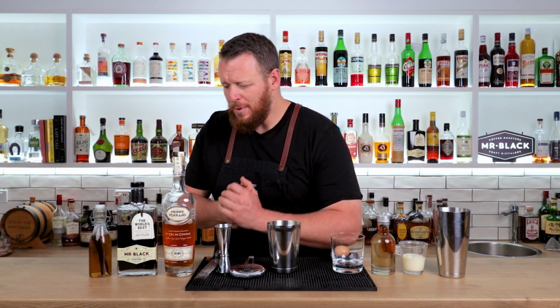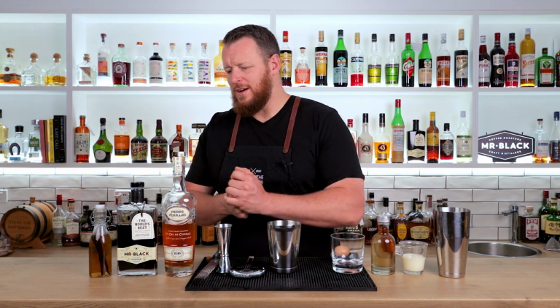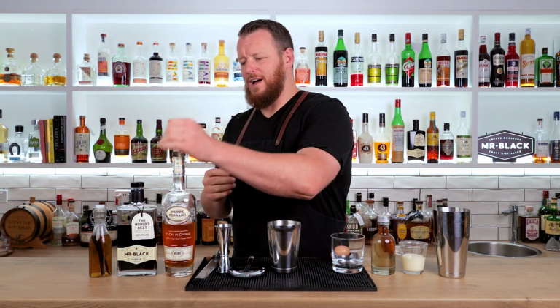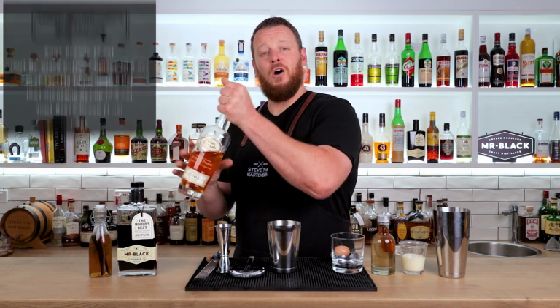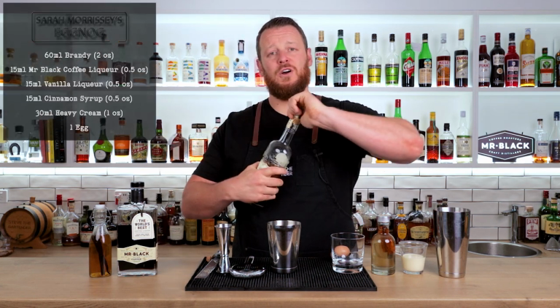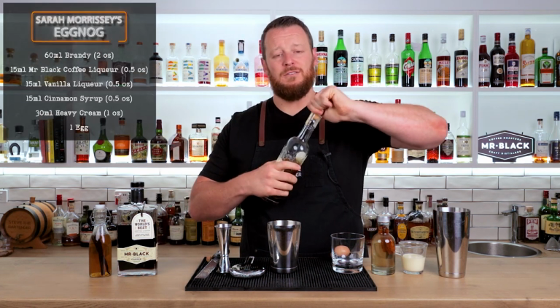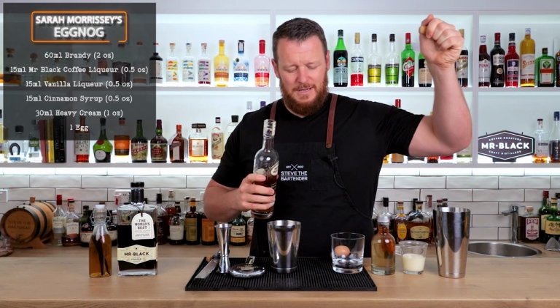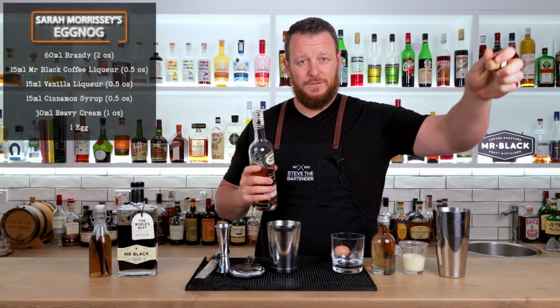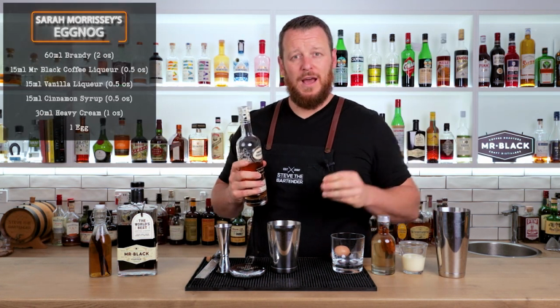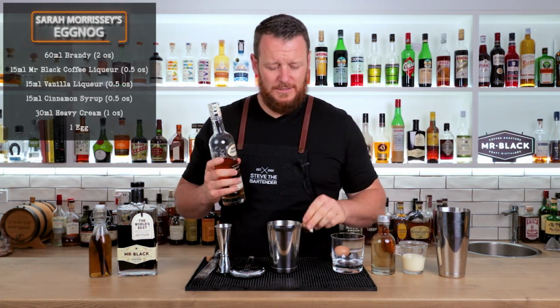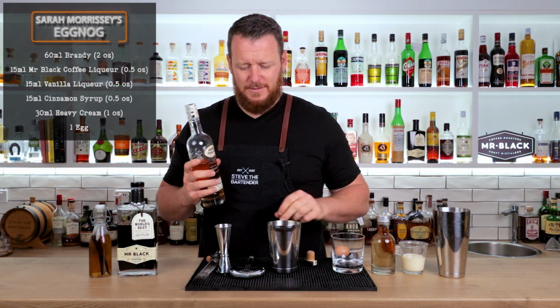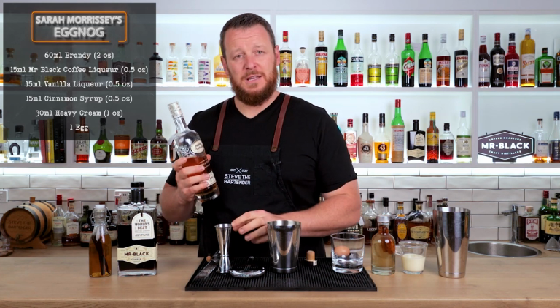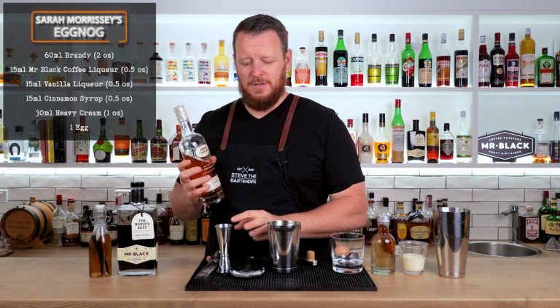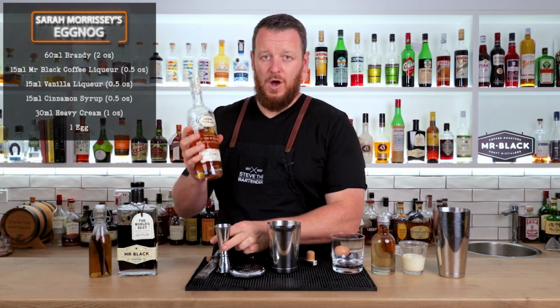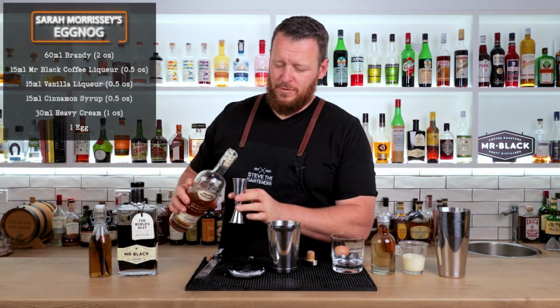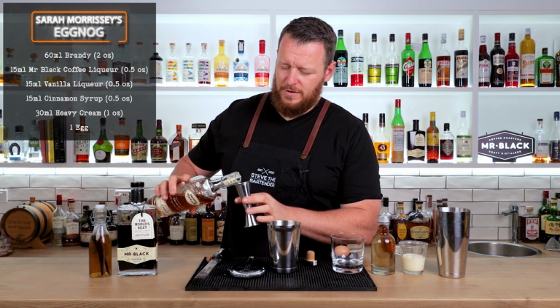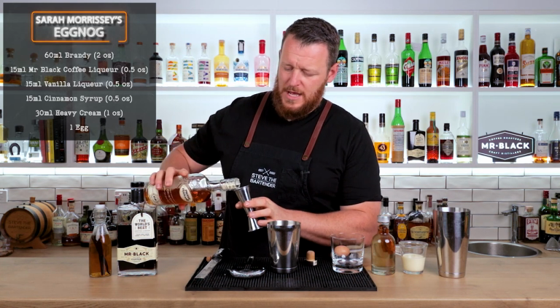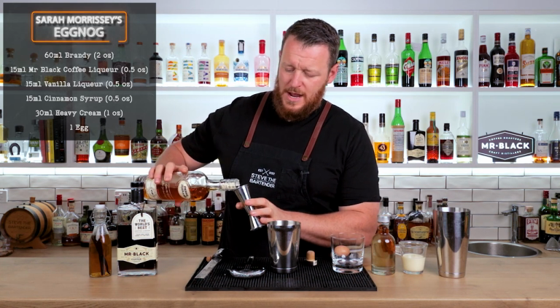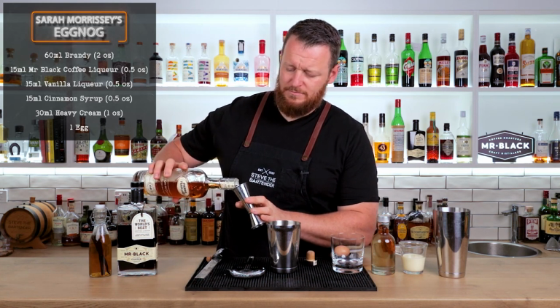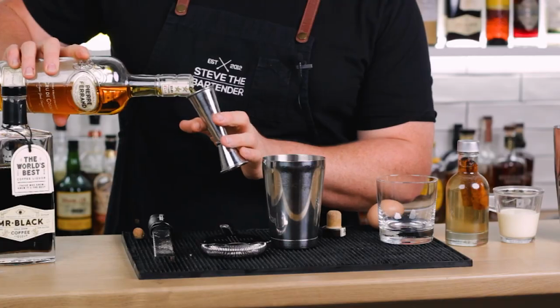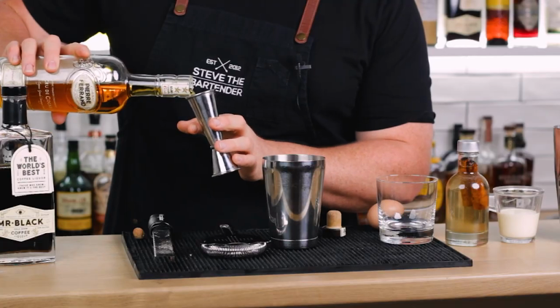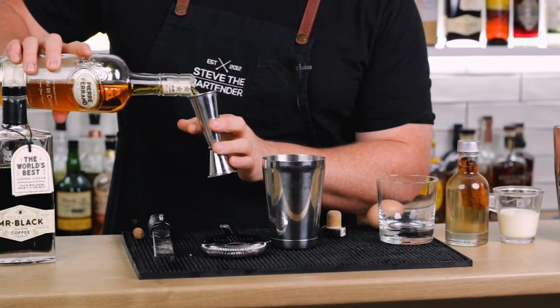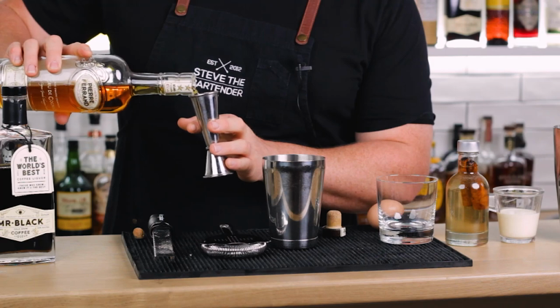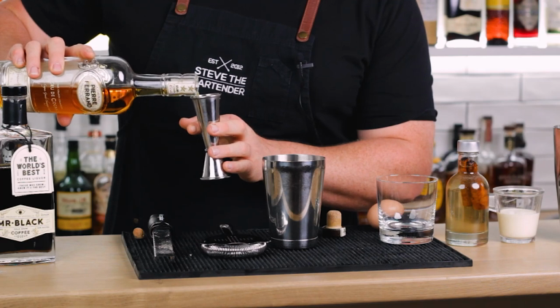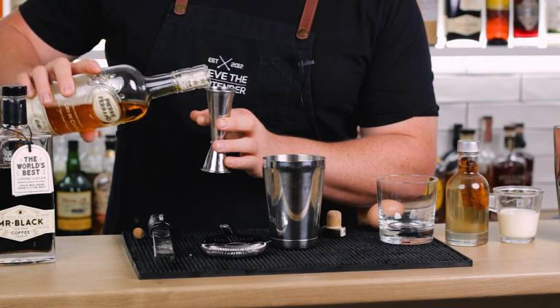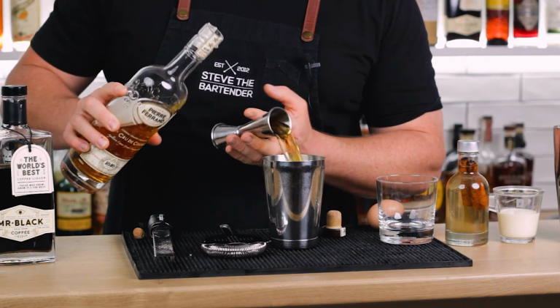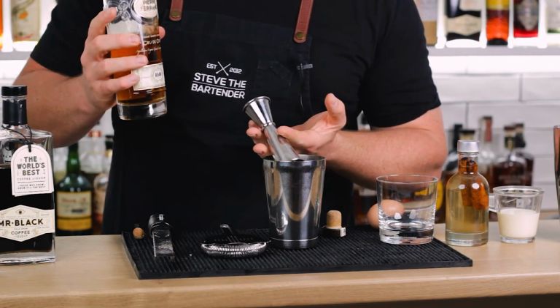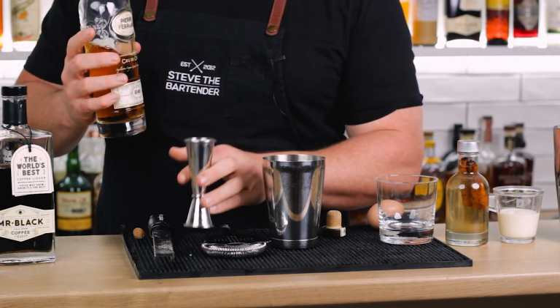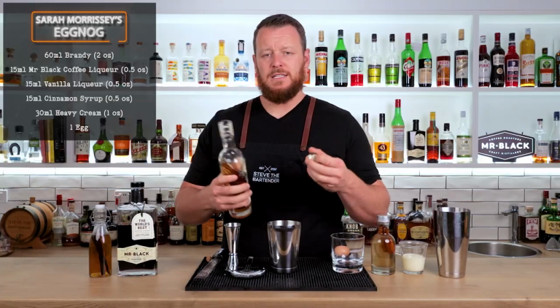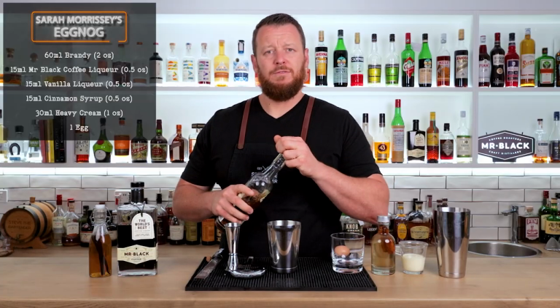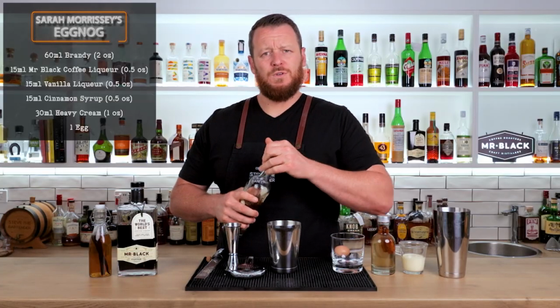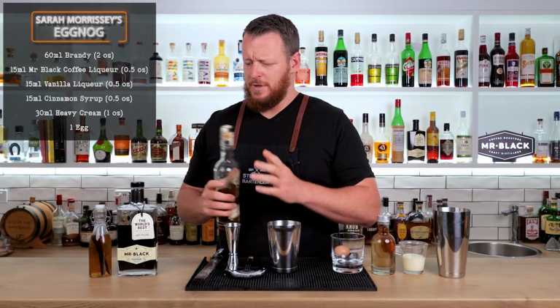I have high hopes for this cocktail. It calls for two ounces — 60 ml — of your preferred cognac or brandy. I'm using Pierre Ferrand 1840 formula.